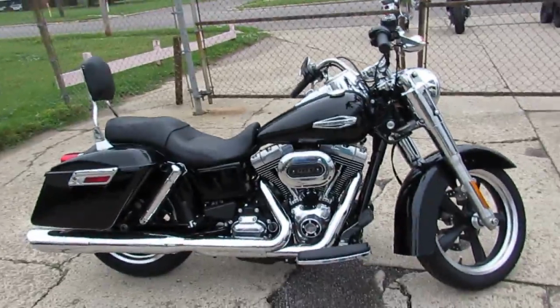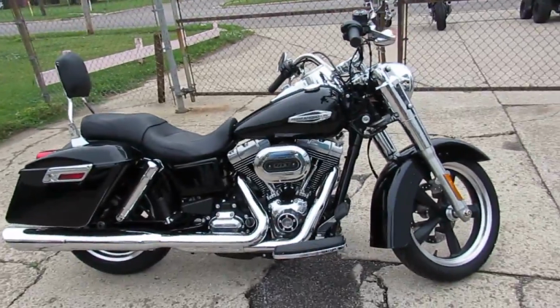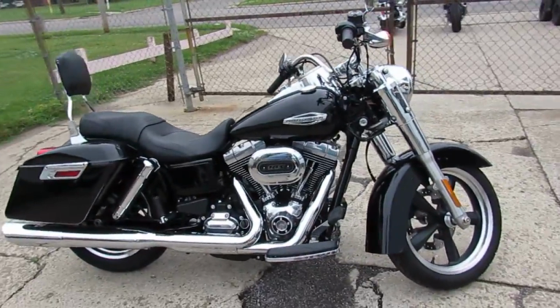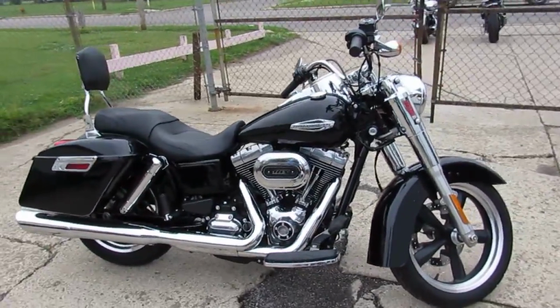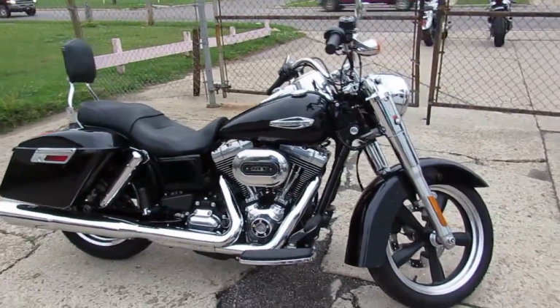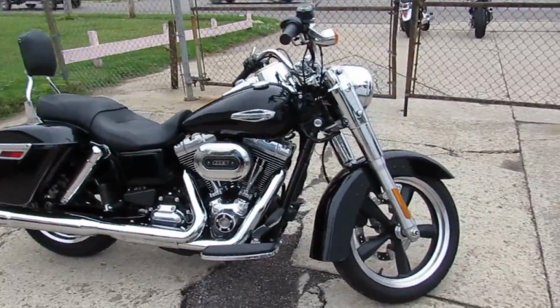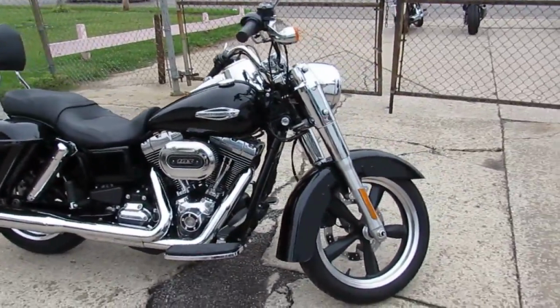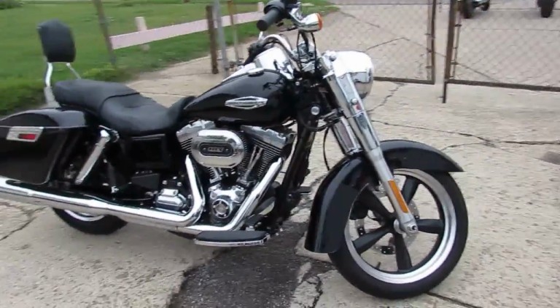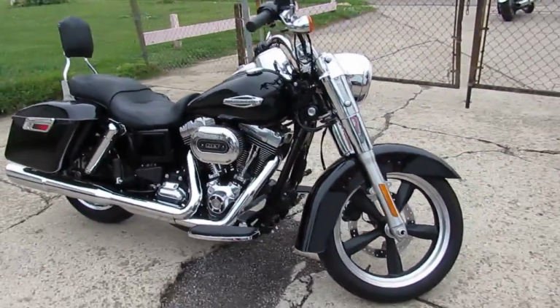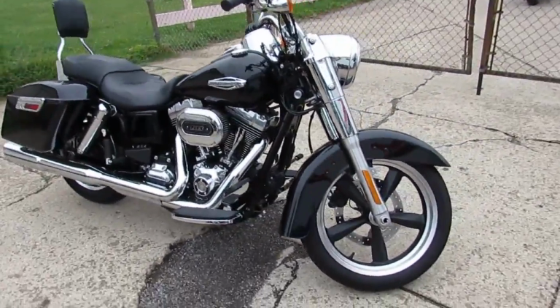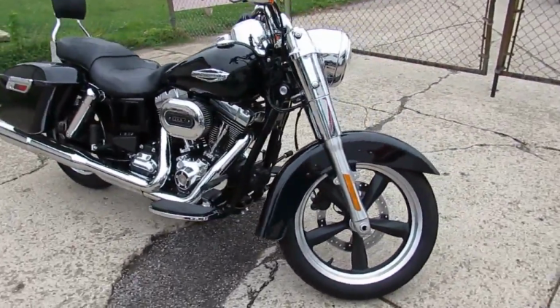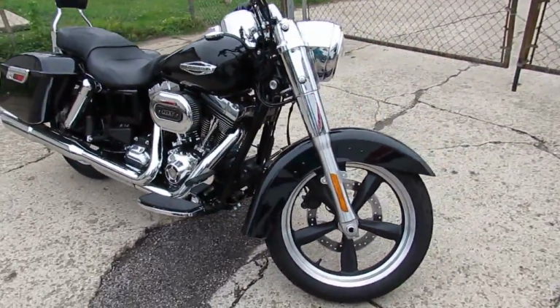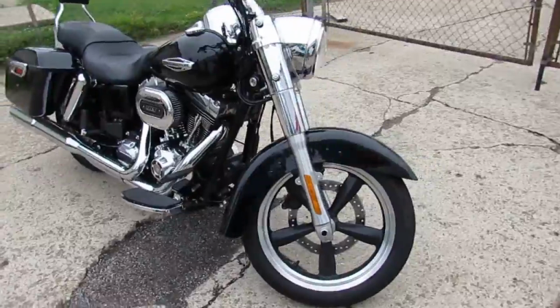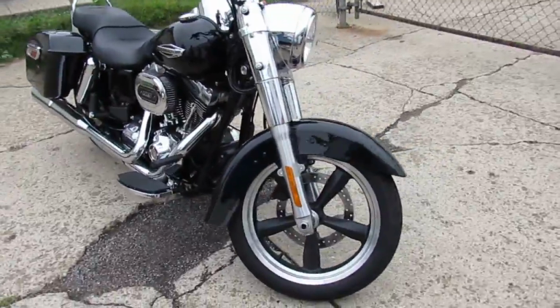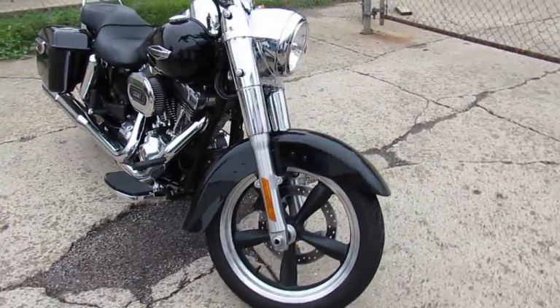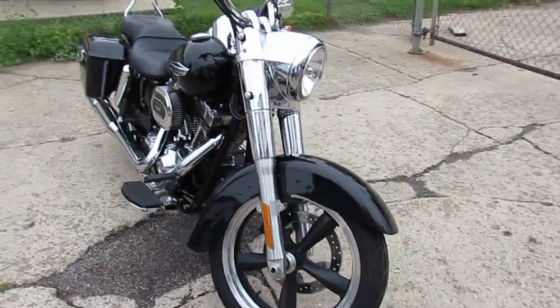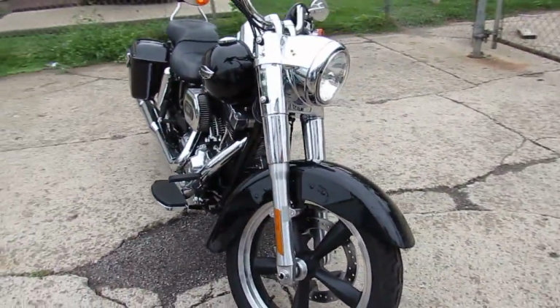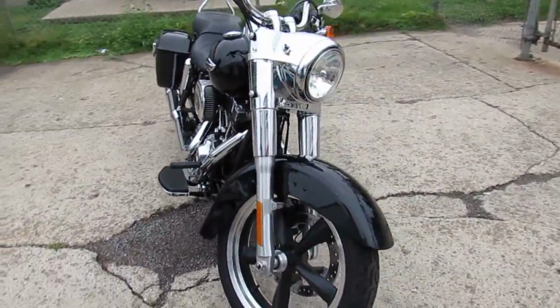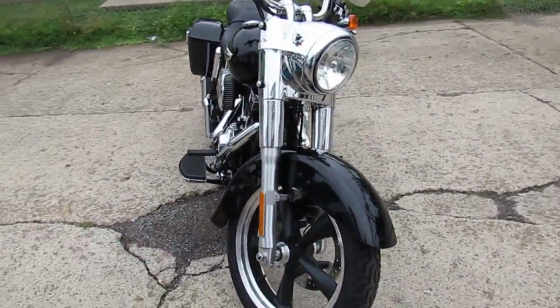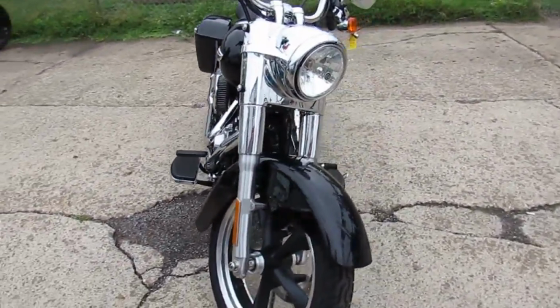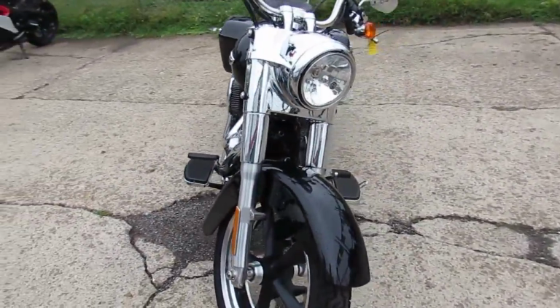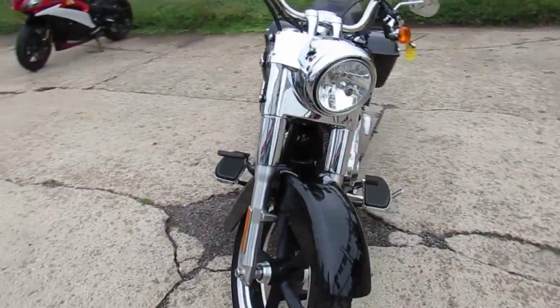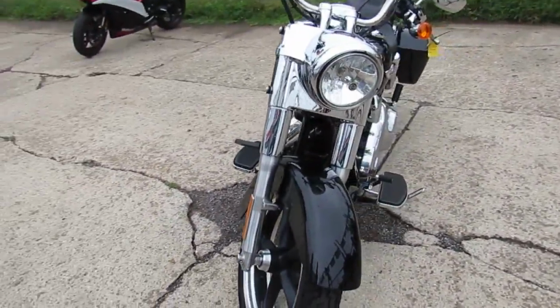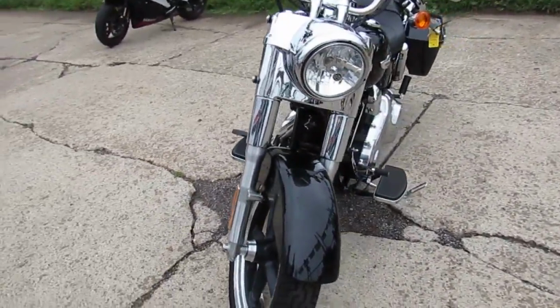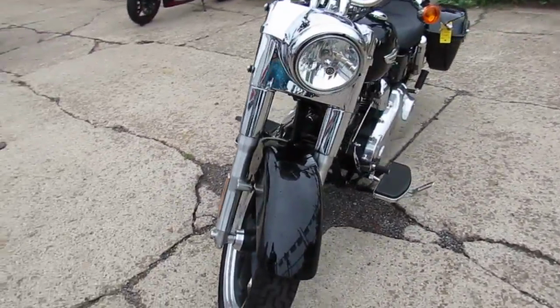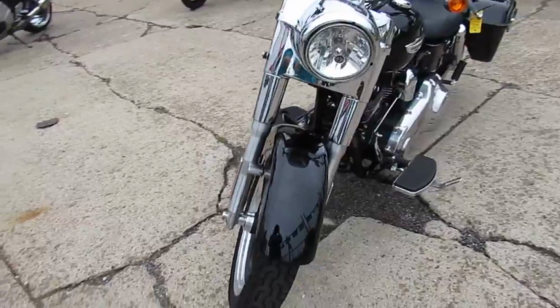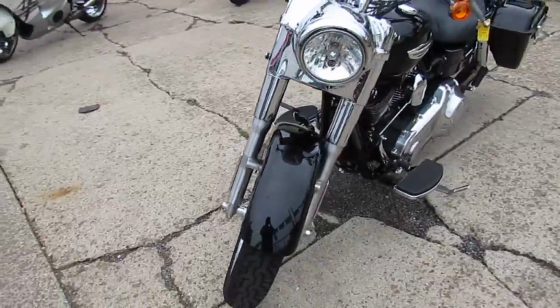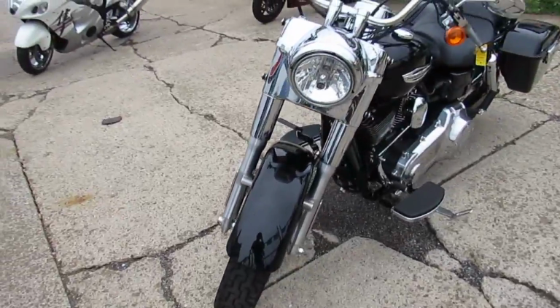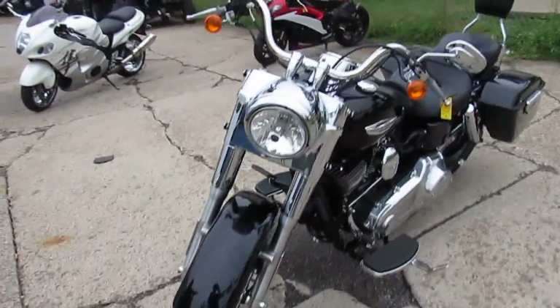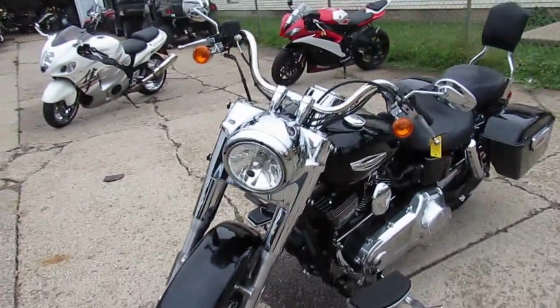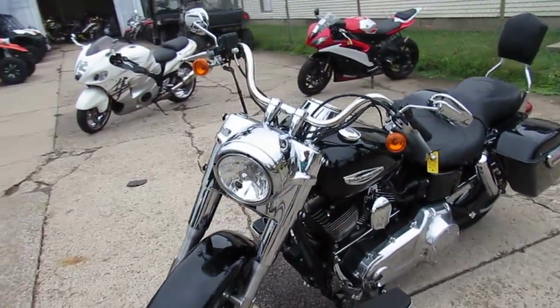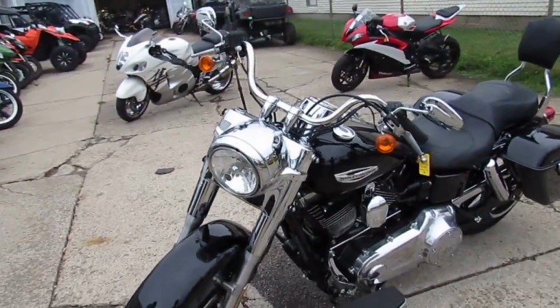Hey guys, it's Approval Powersports here. We're out here doing videos on some of the used Harleys we just got in. We got about 20 more yesterday, and we got another truckload coming in two weeks, so keep an eye on our YouTube channel. I think there might be three more truckloads coming.